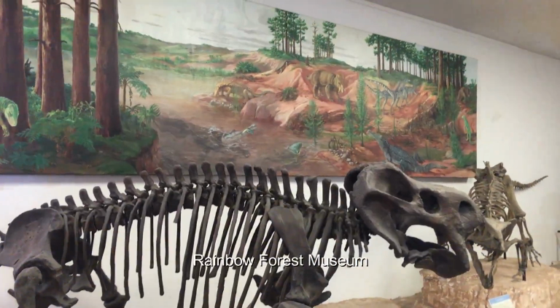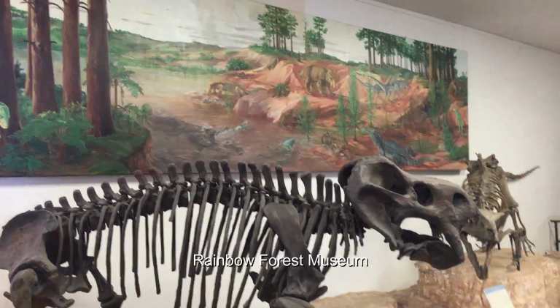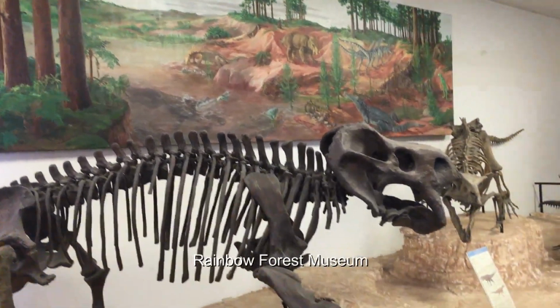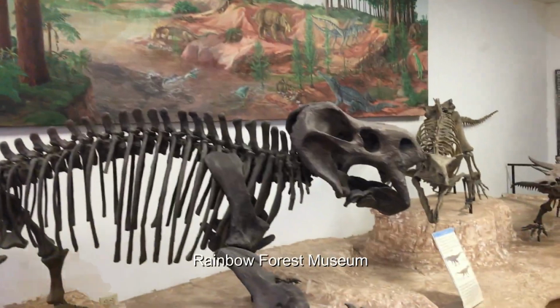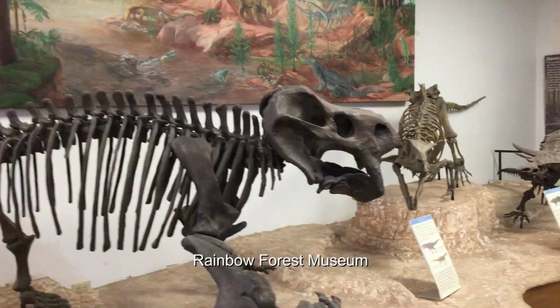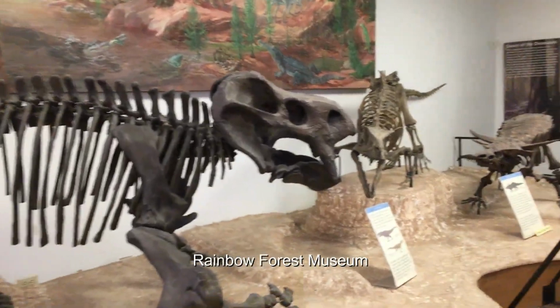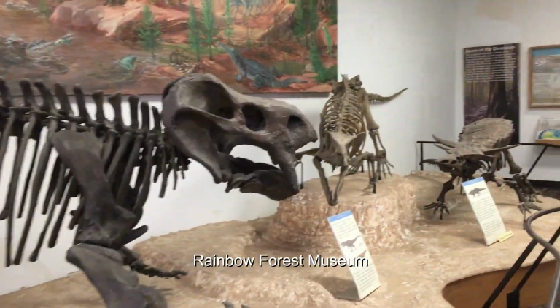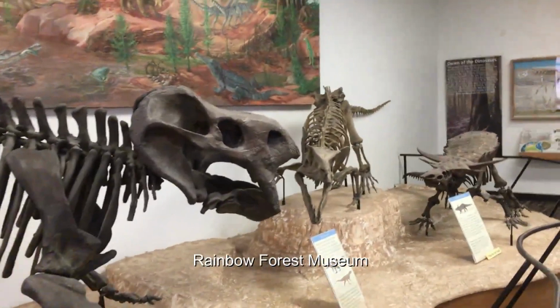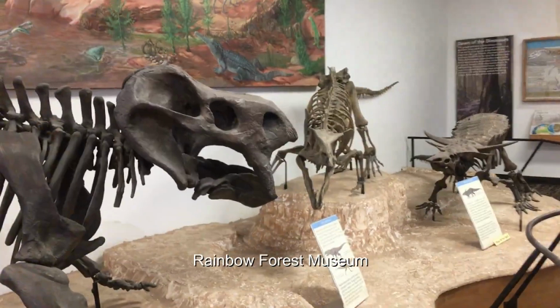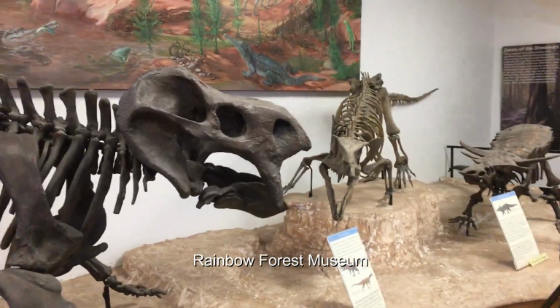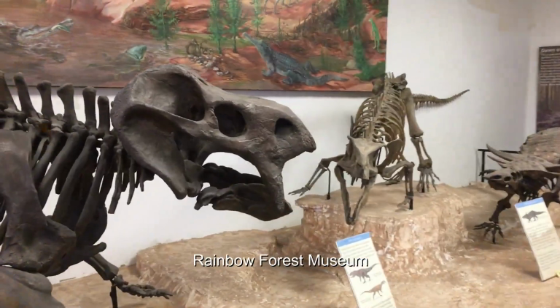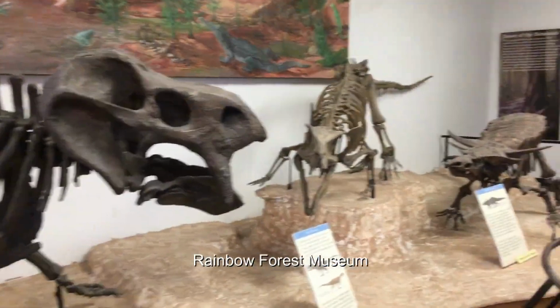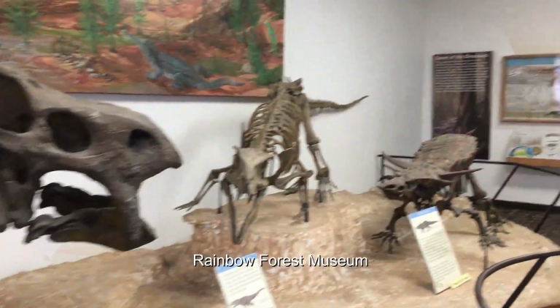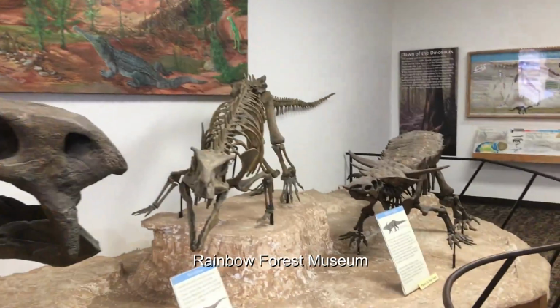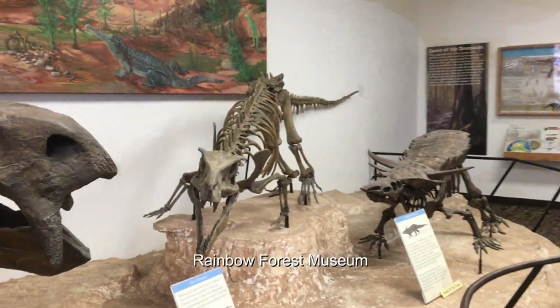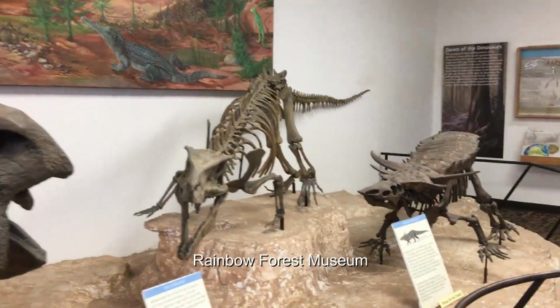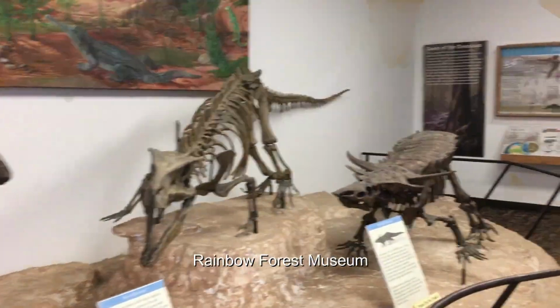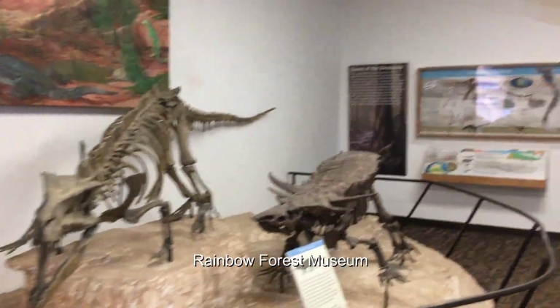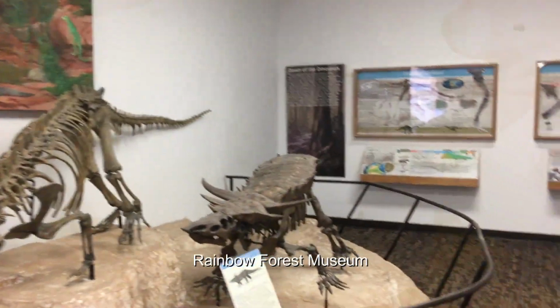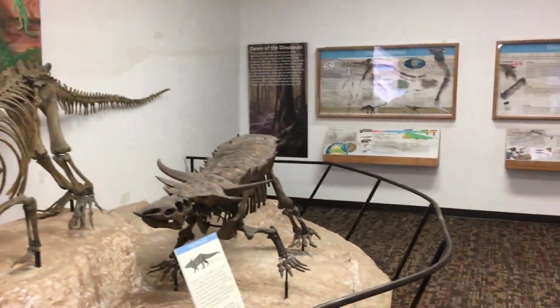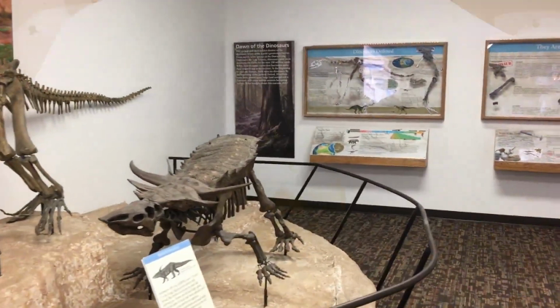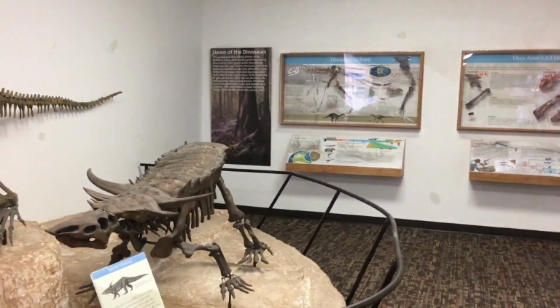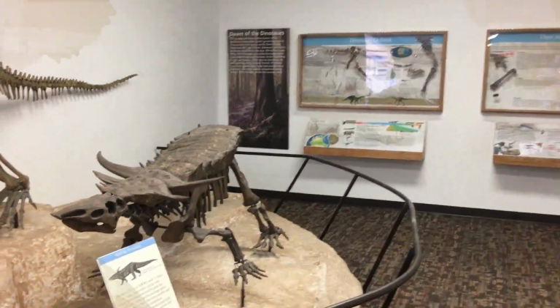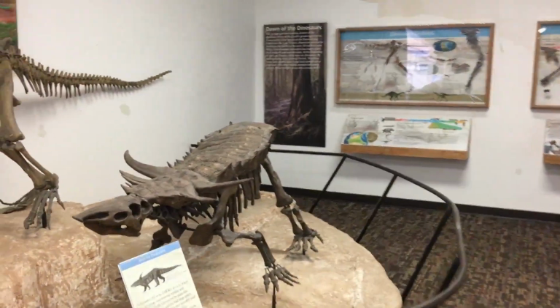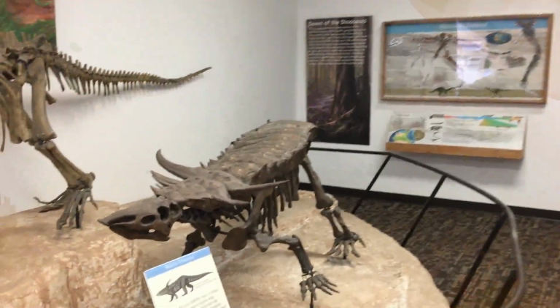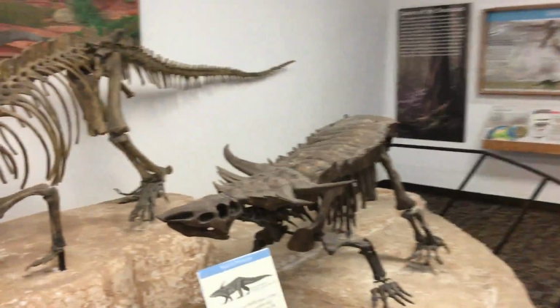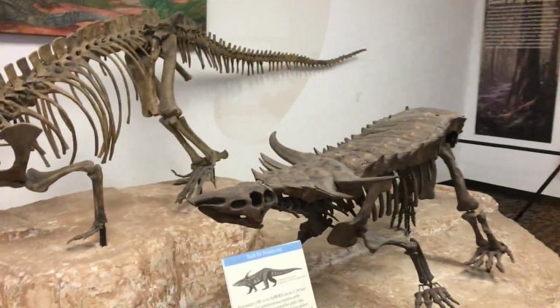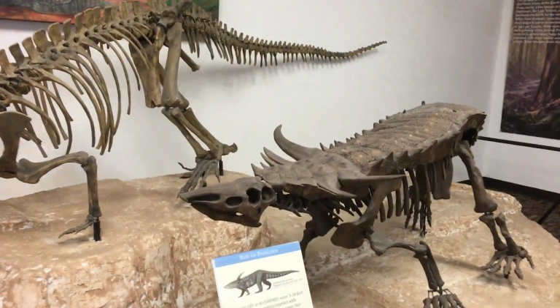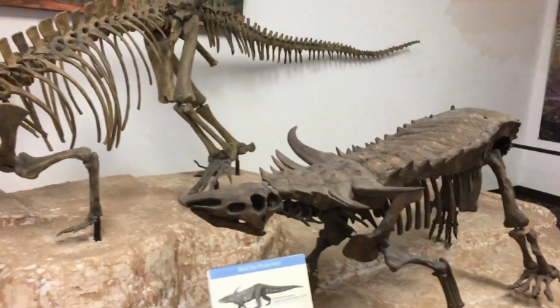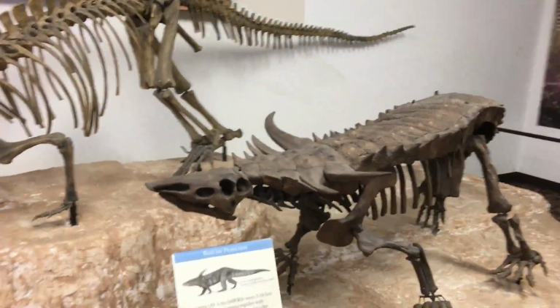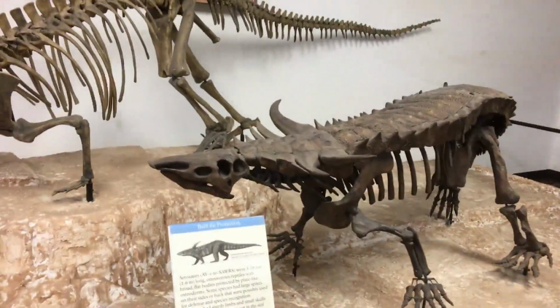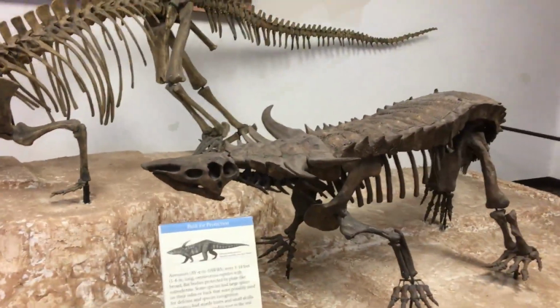Ancient Arizona used to be hot, humid, lush, and green. It may be hard to imagine the desert crossland before you as a prehistoric rainforest, but during the Triassic period, 225 million years ago, this was a tropical landscape.